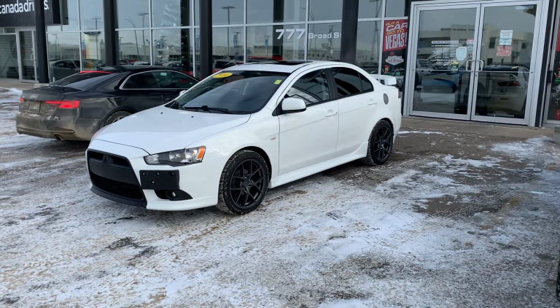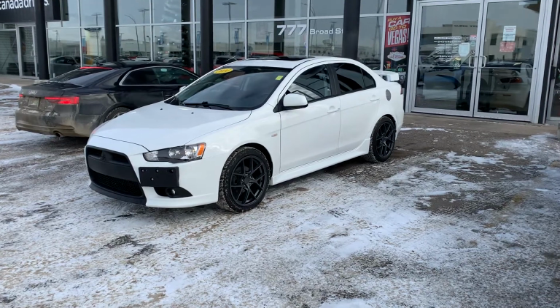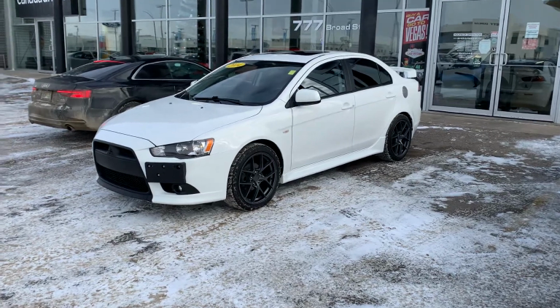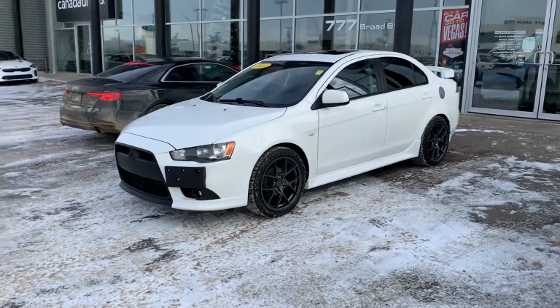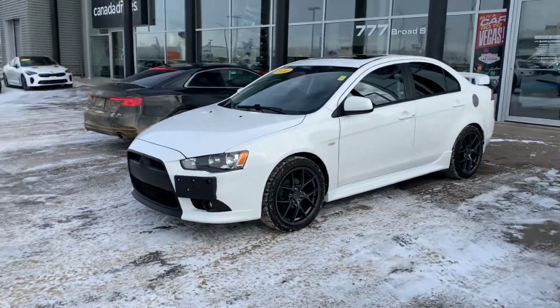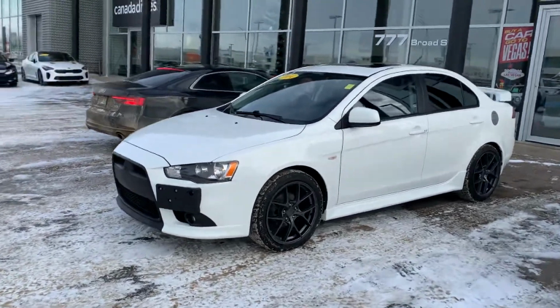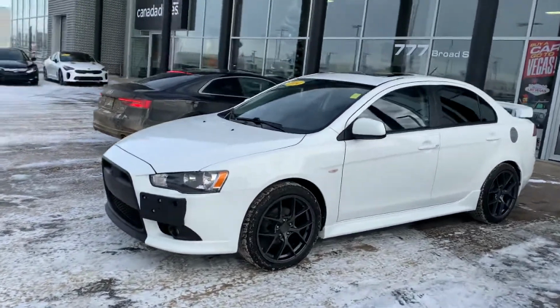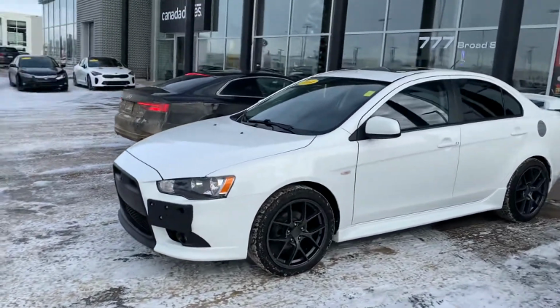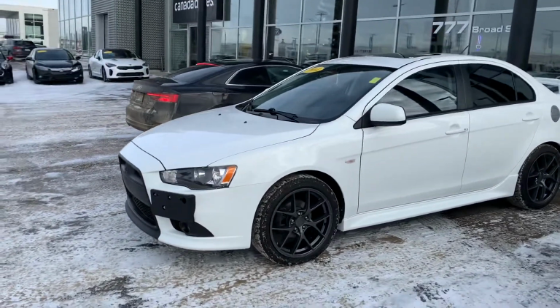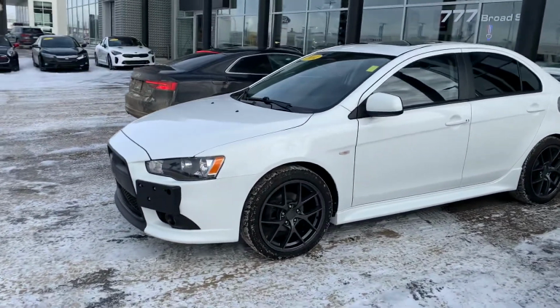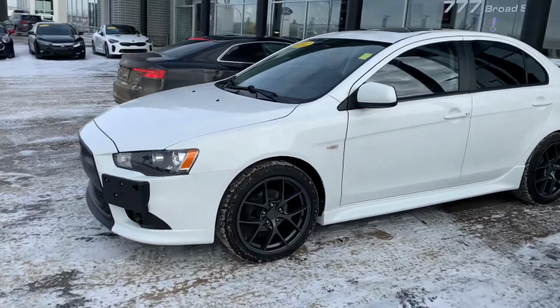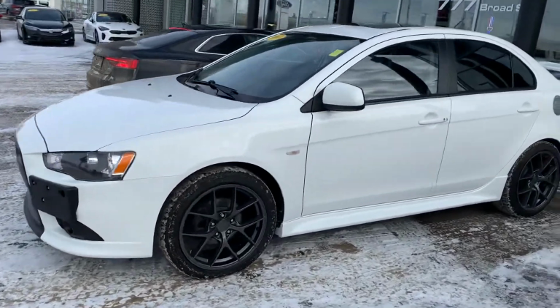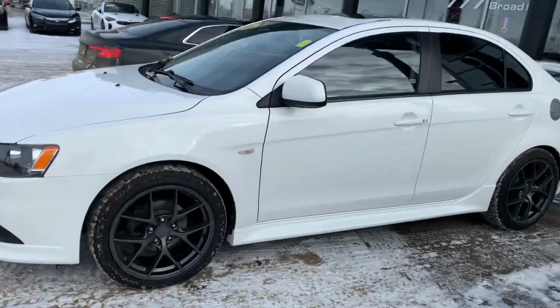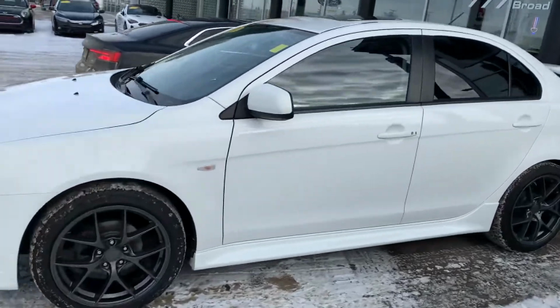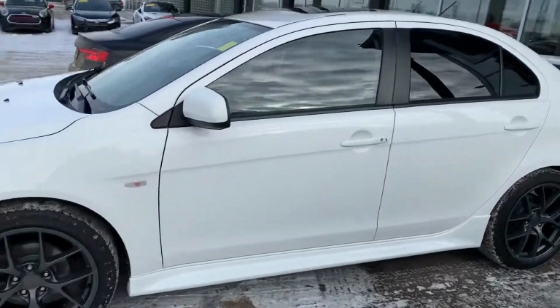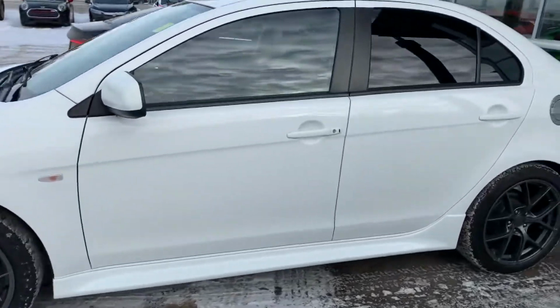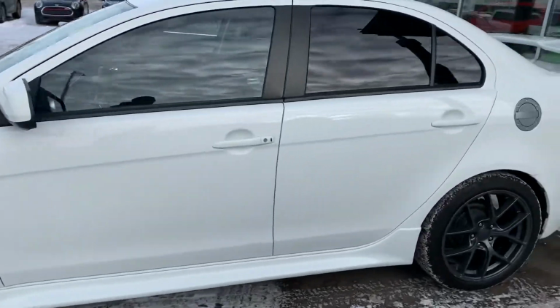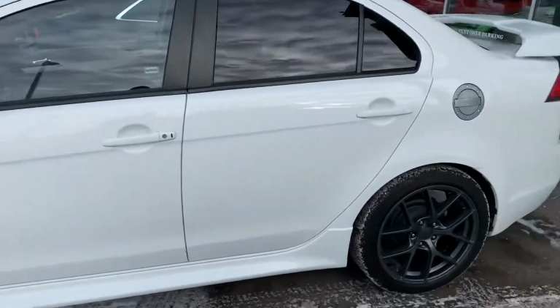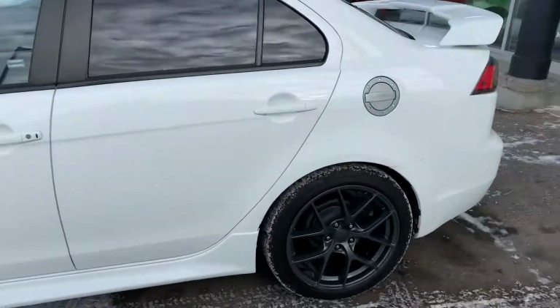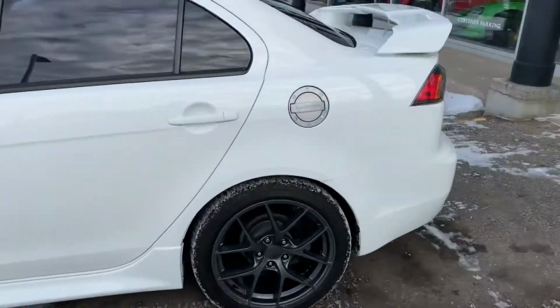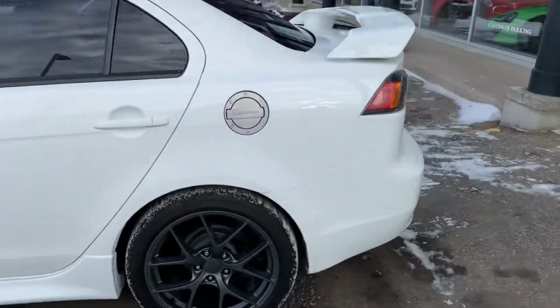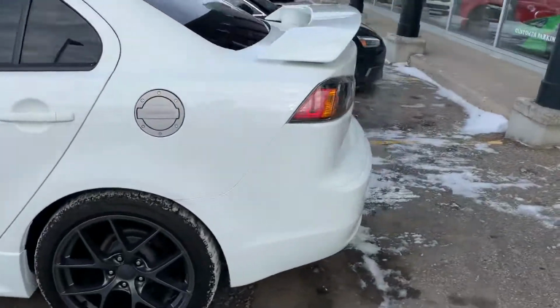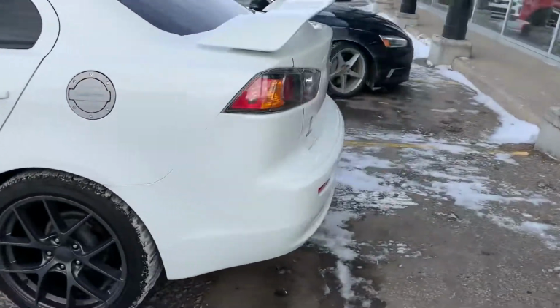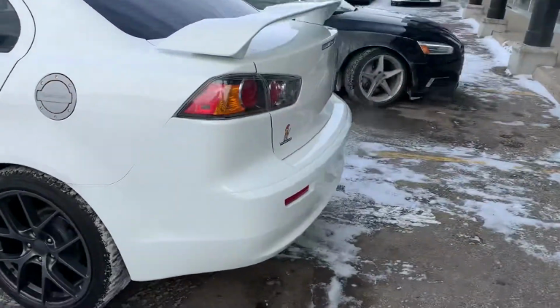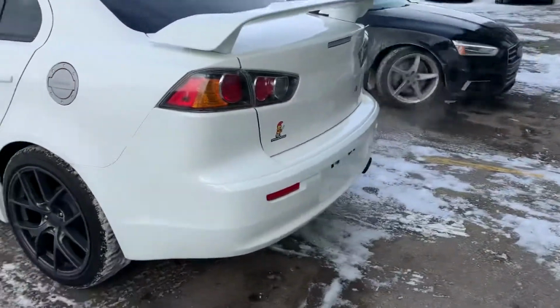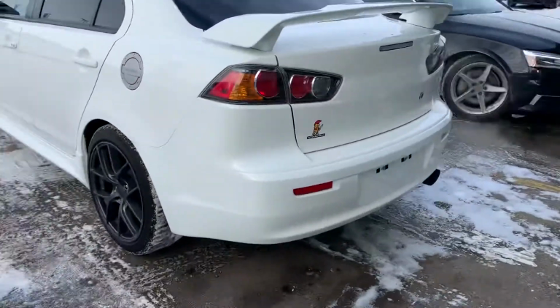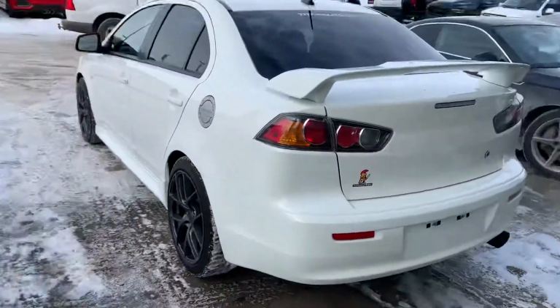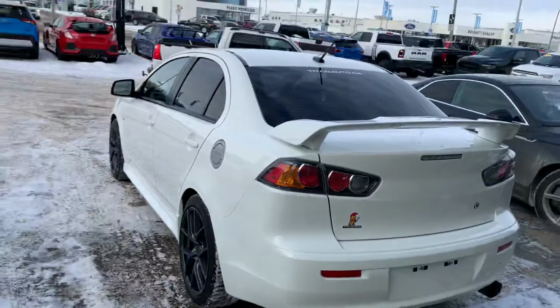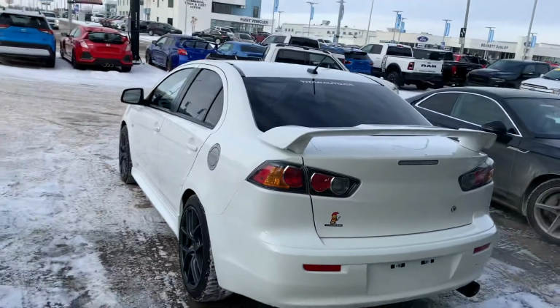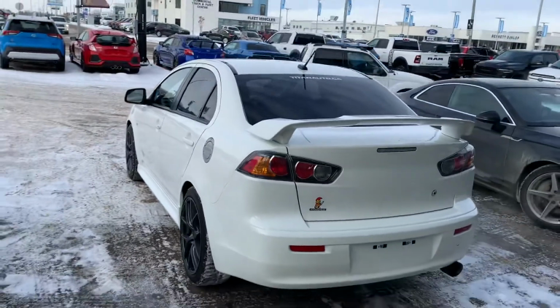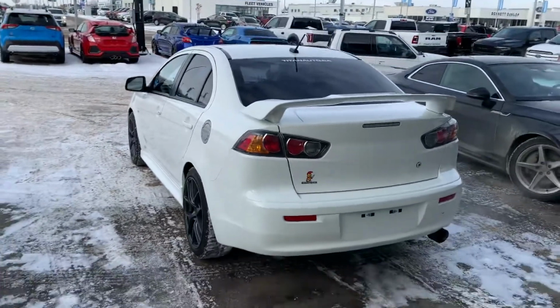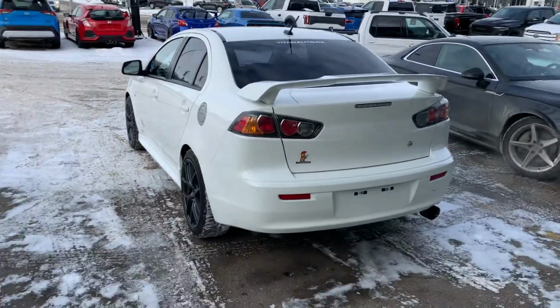Hey guys, it's Mike here. I wanted to make you a nice little video of the Lancer — I'm gonna give you a kind of a front-to-back on it here, give you a good overall look.